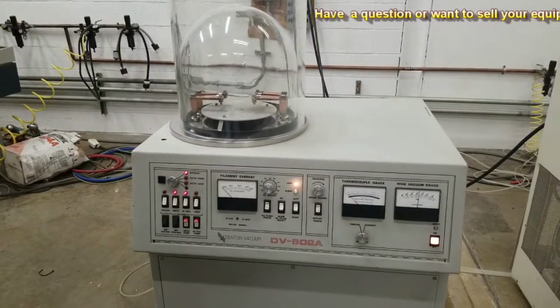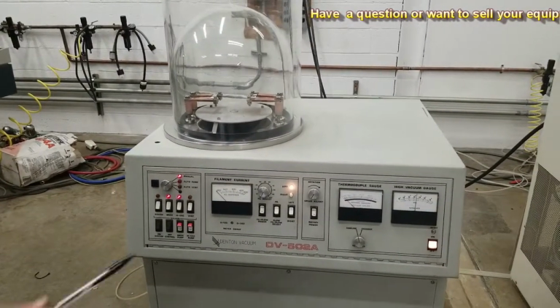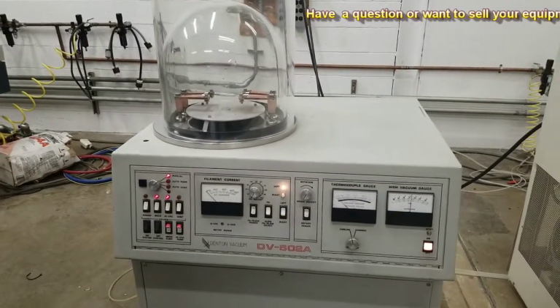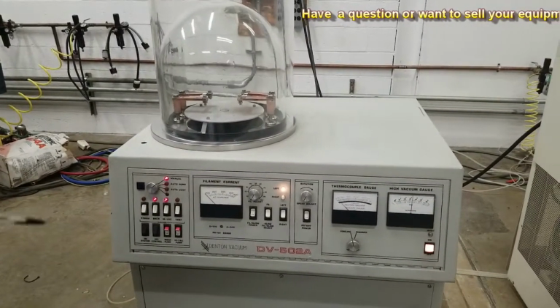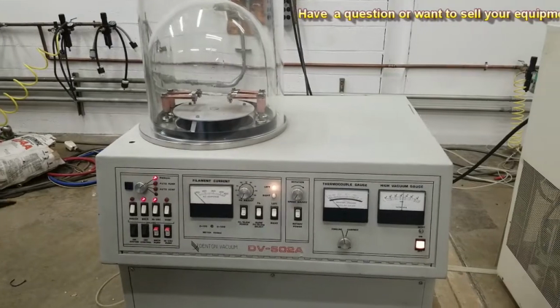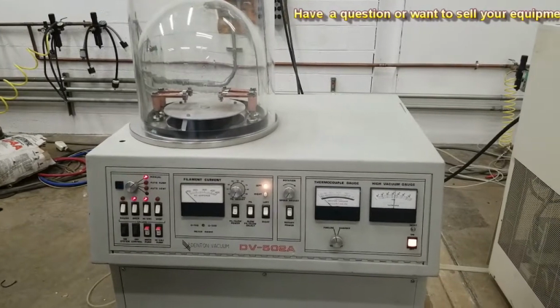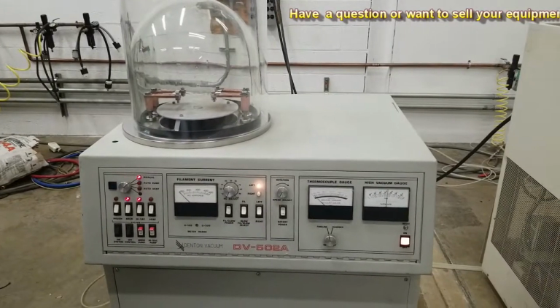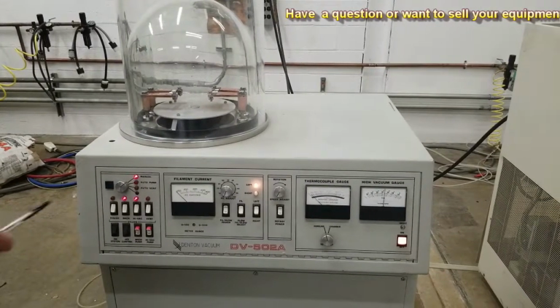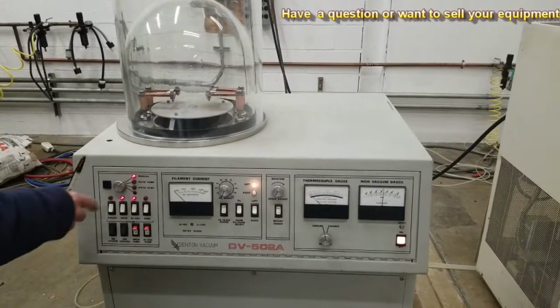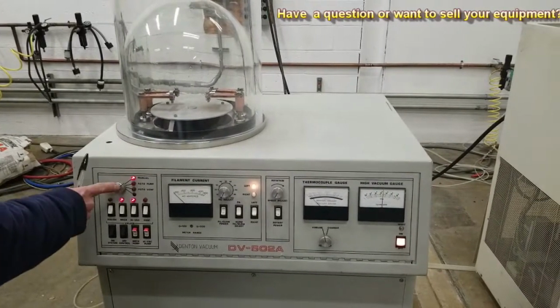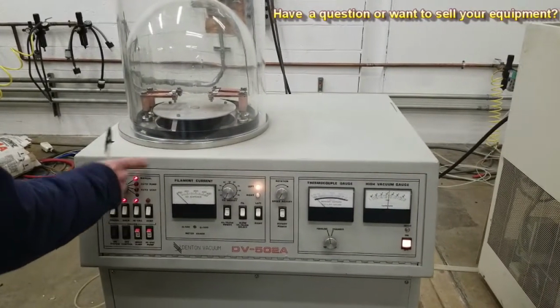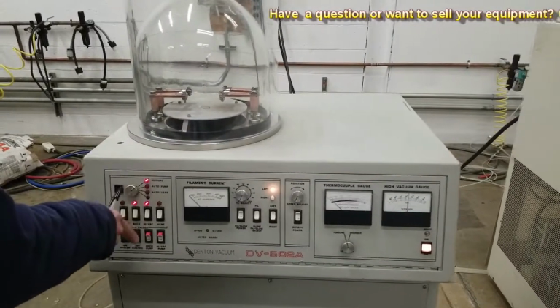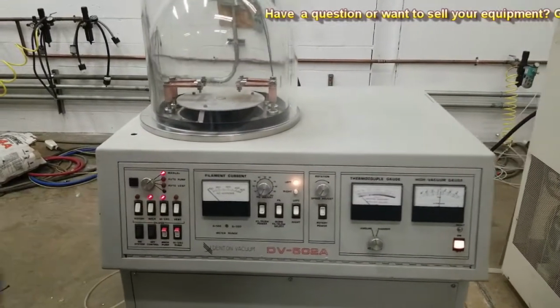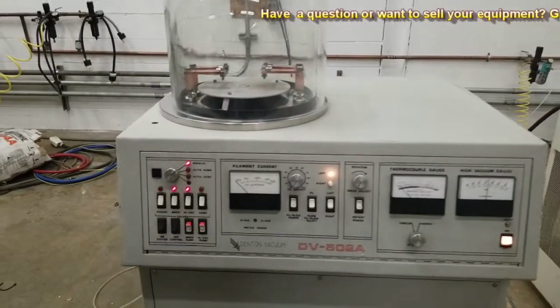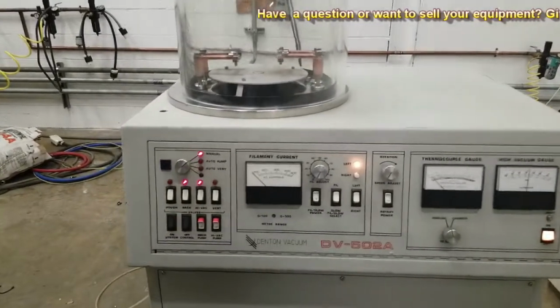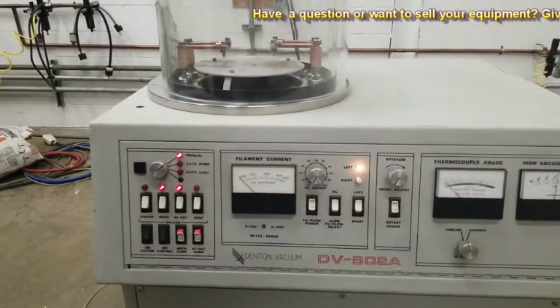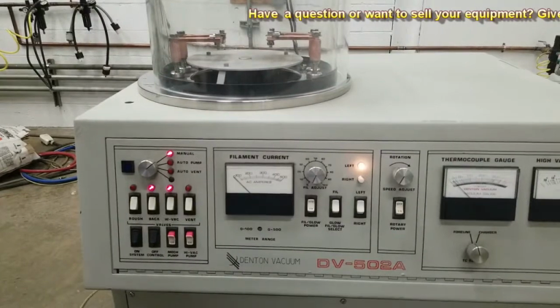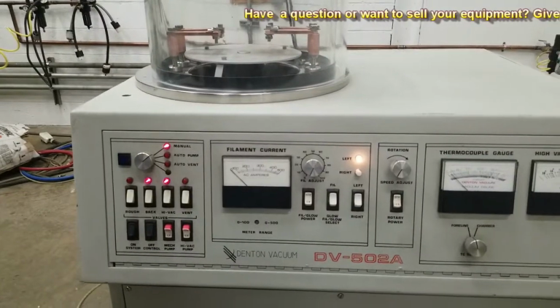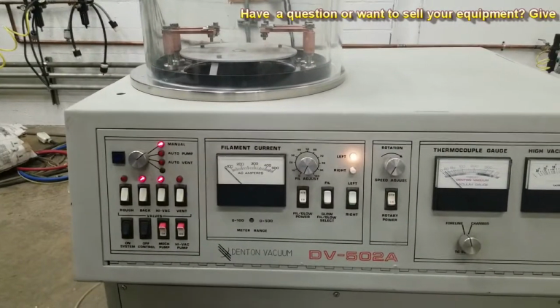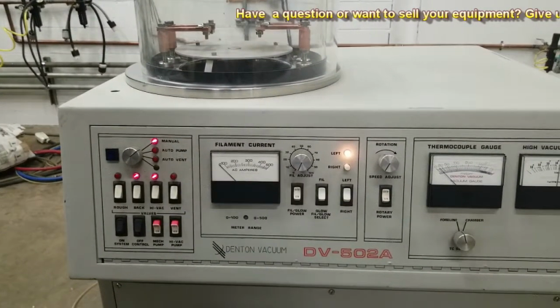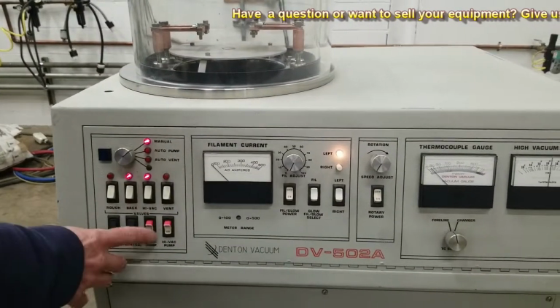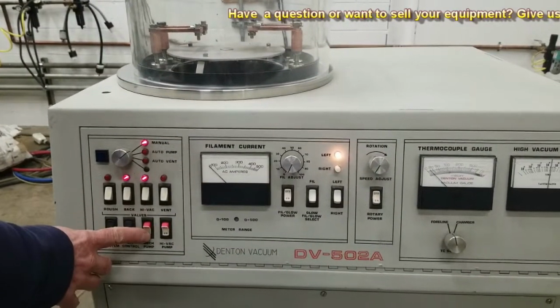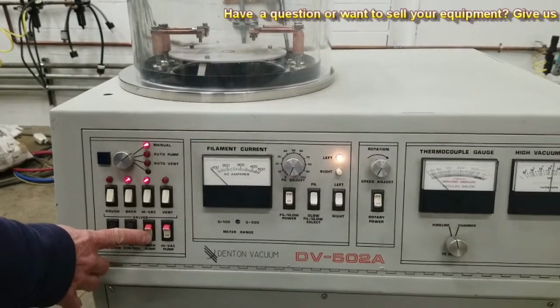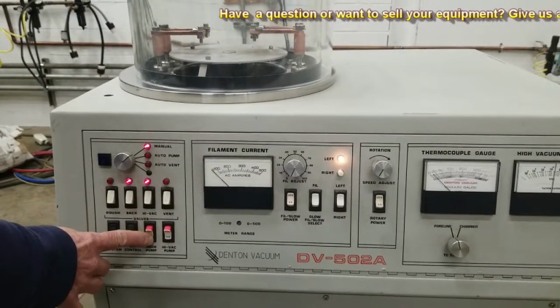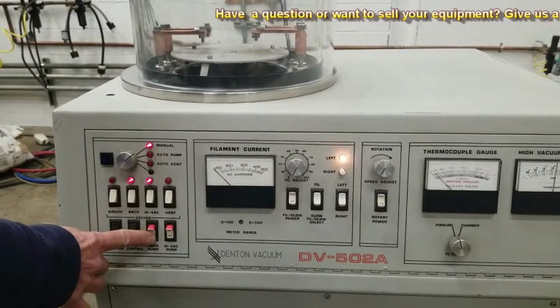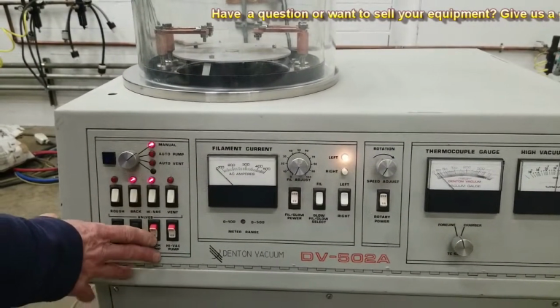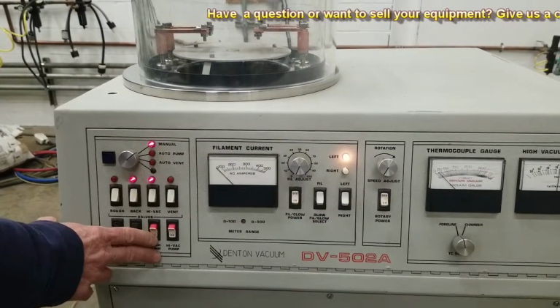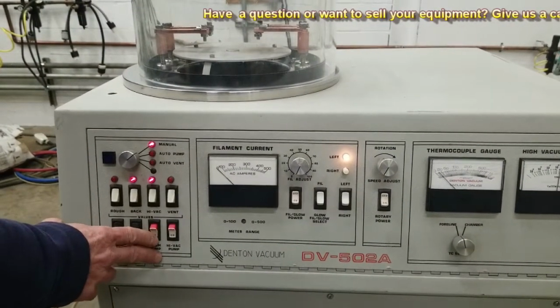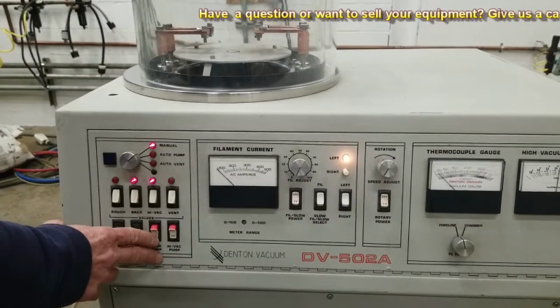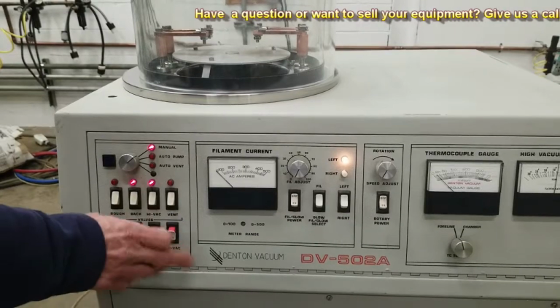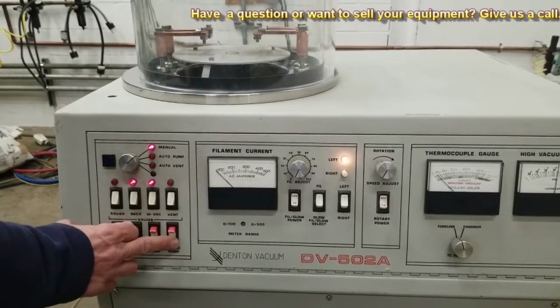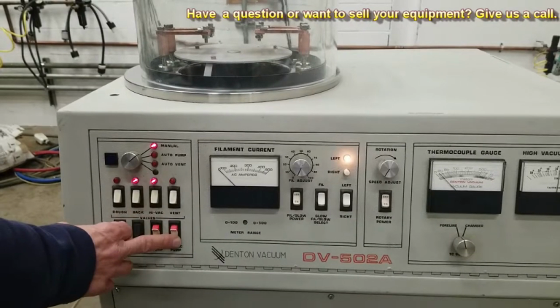Right now I'm manually pumping it out. This turns on your mechanical pump — I'll show you that, it's in the back — and this turns on your diffusion pump.